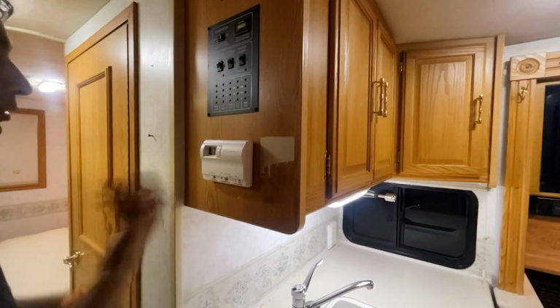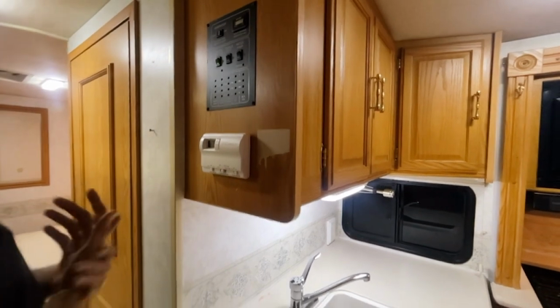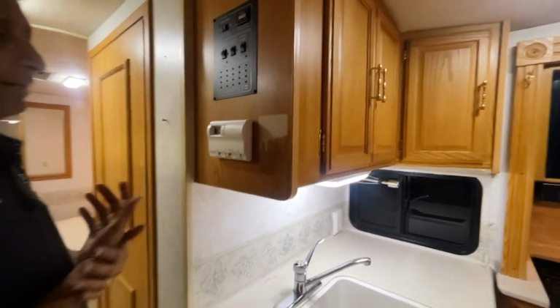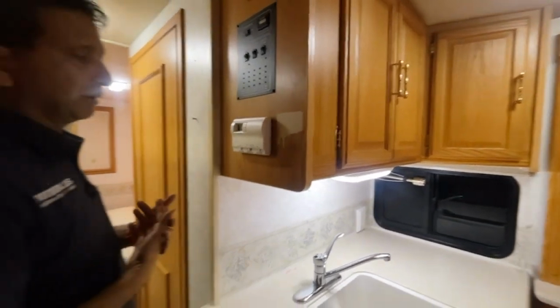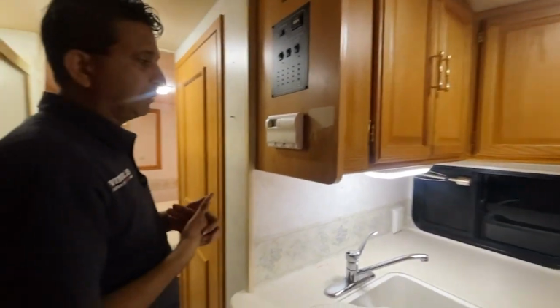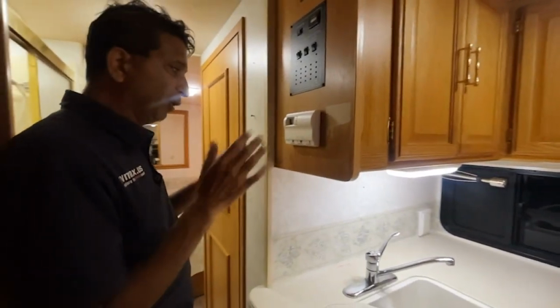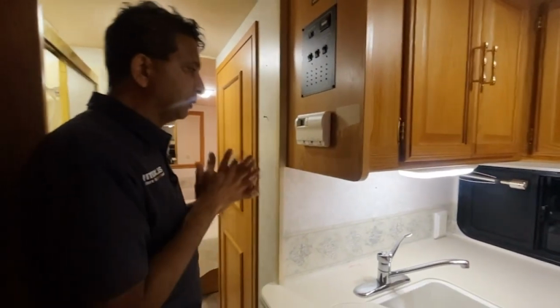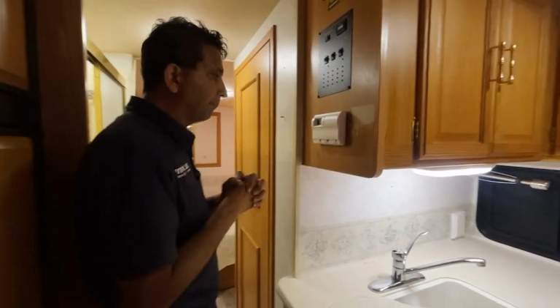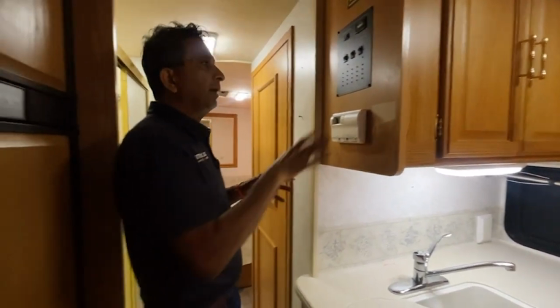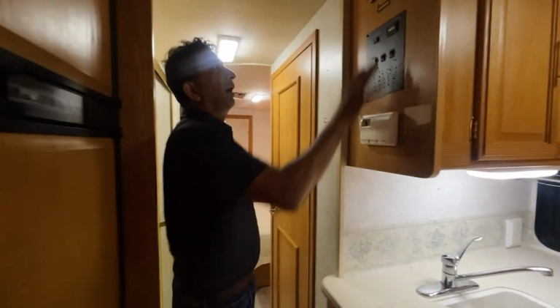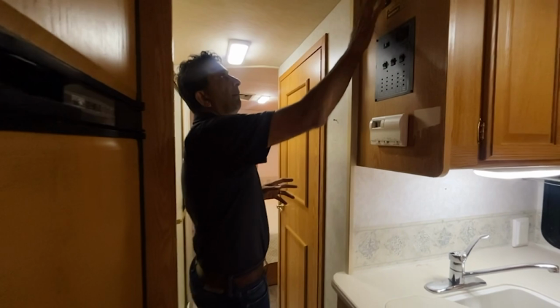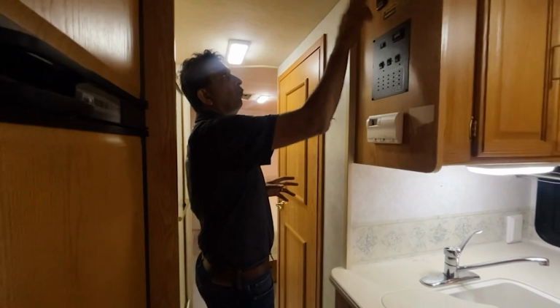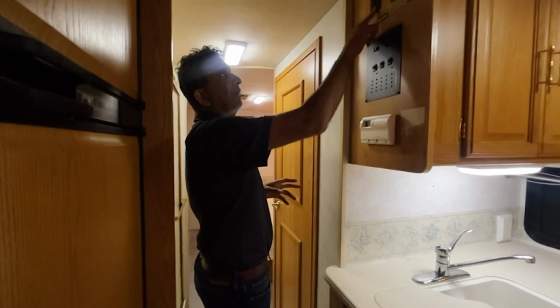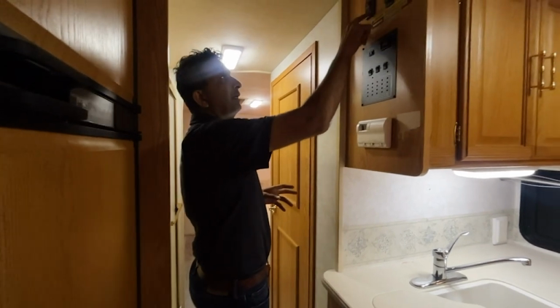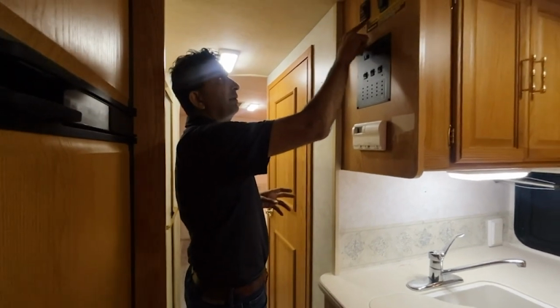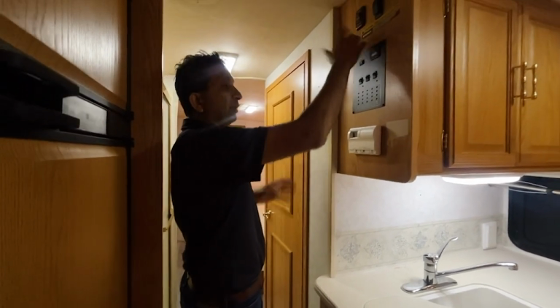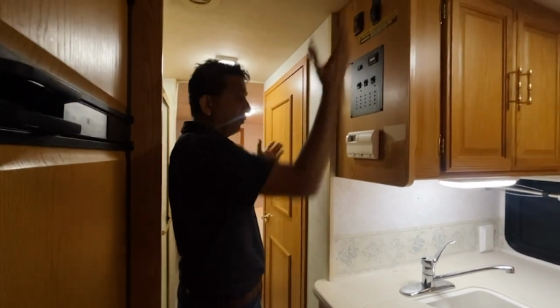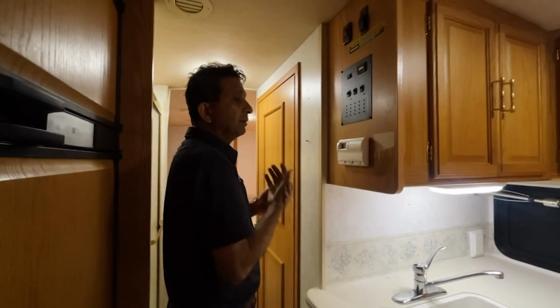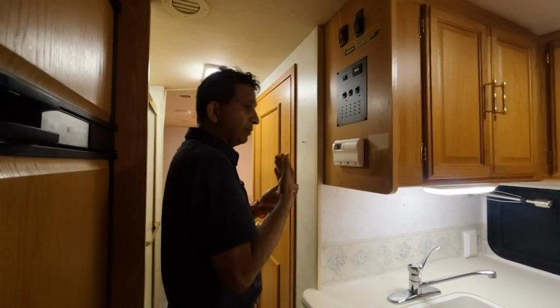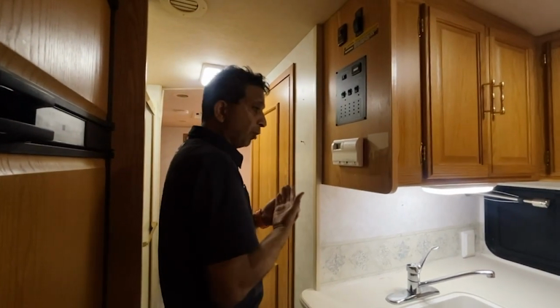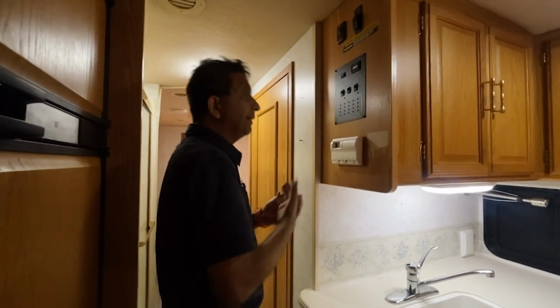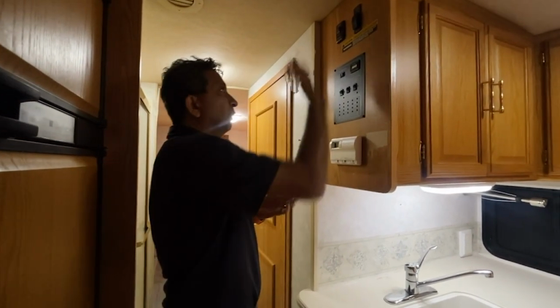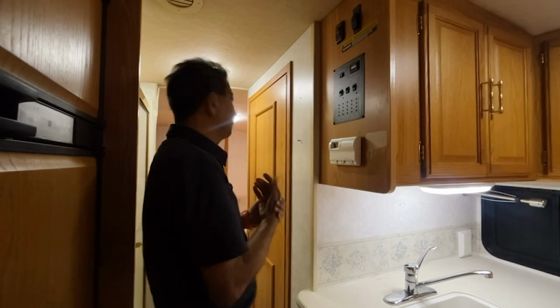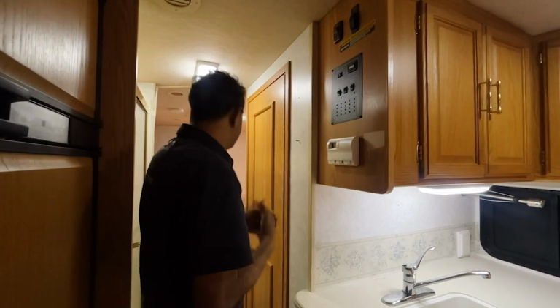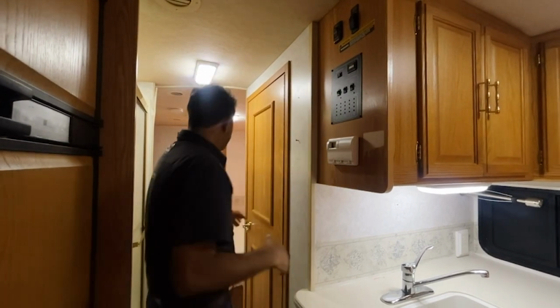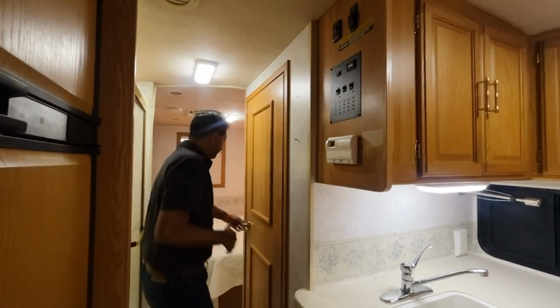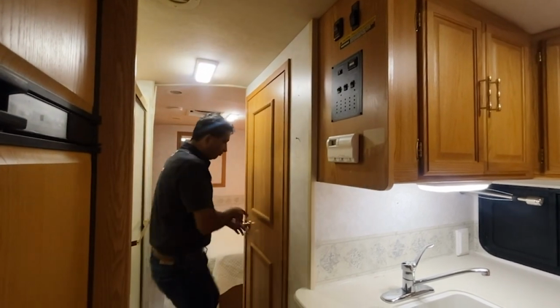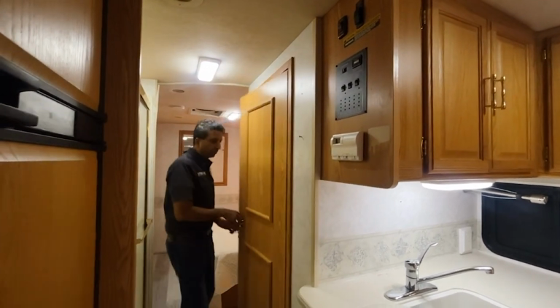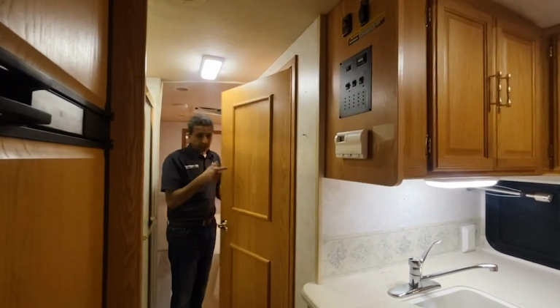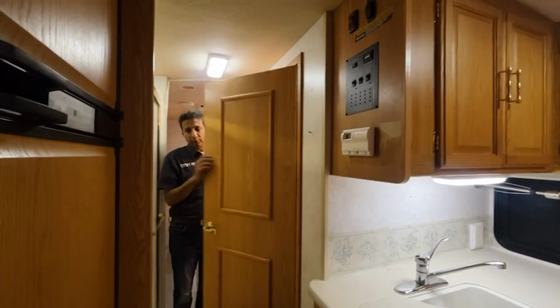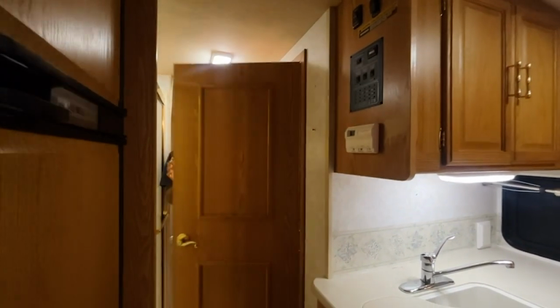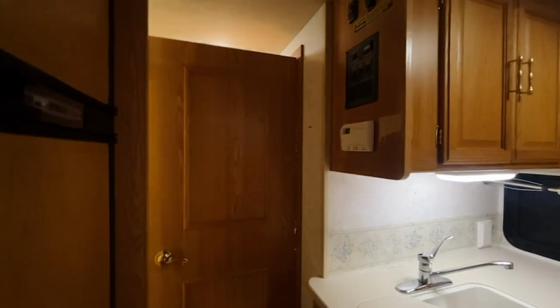It's got cool heat and electric heat, so it does have heat pumps — you don't see that in a lot of Class C's, but Winnebago does that. It's also got a 110-volt water heater, so you have both propane and 110-volt electric heat options.